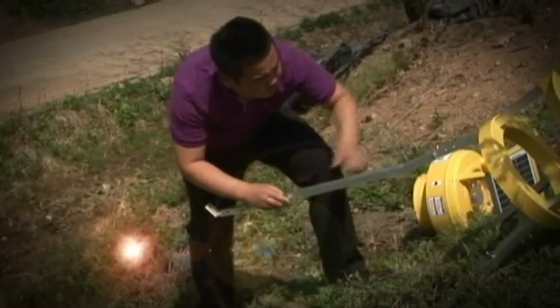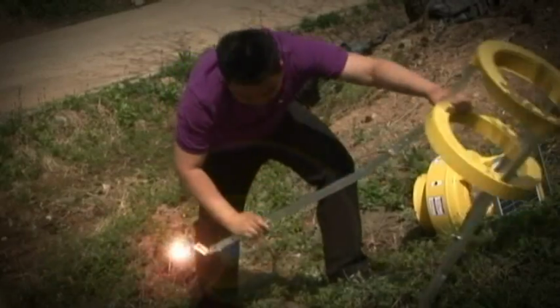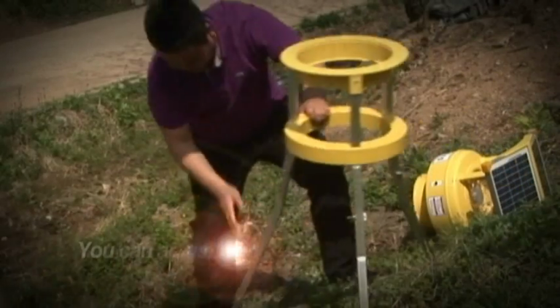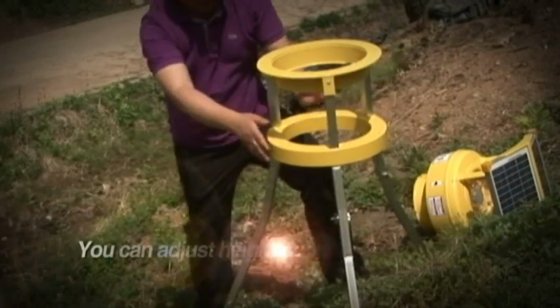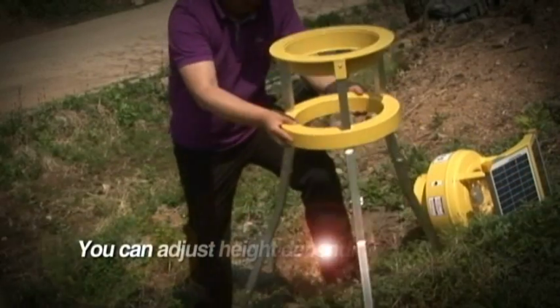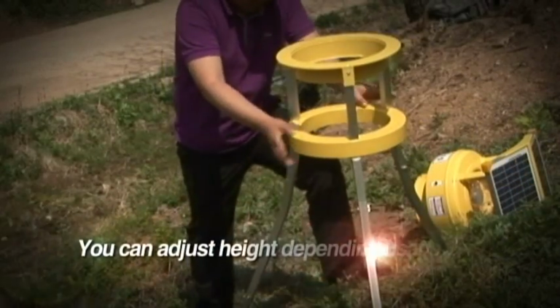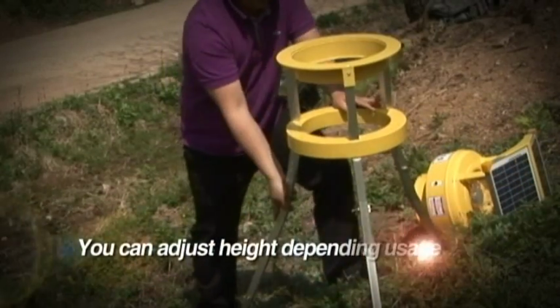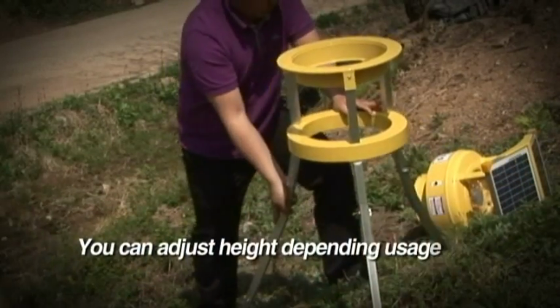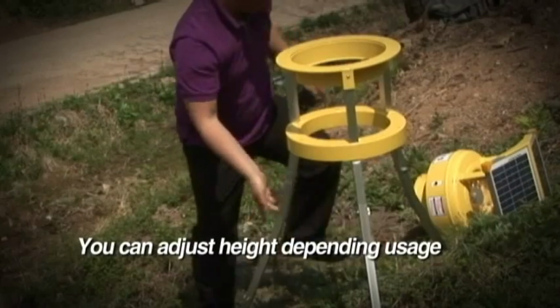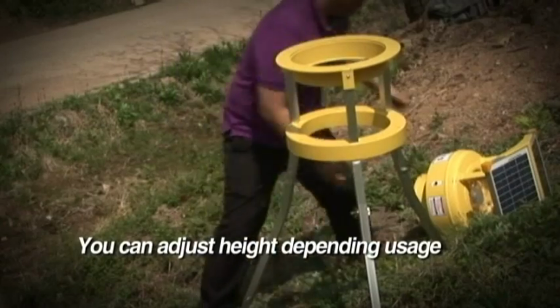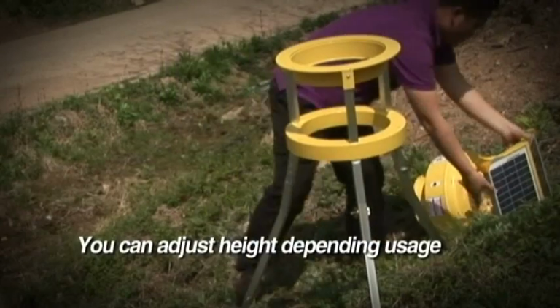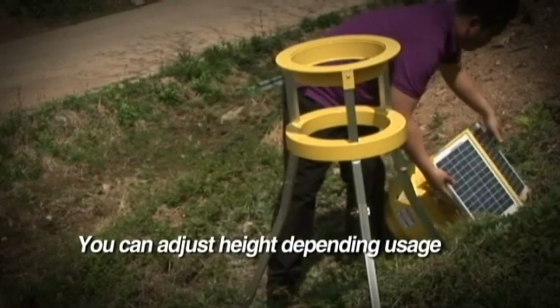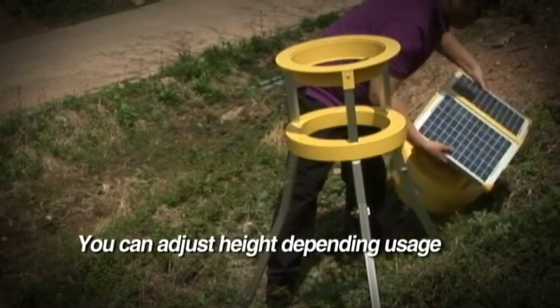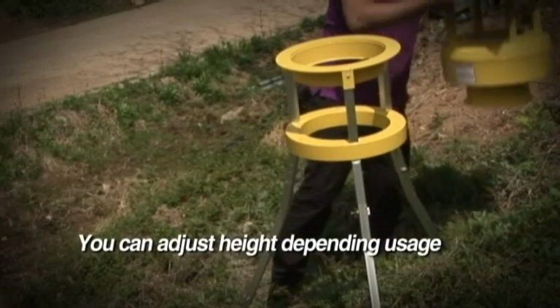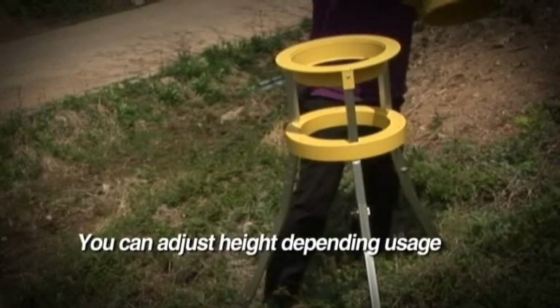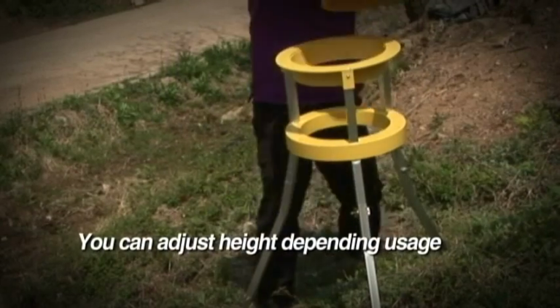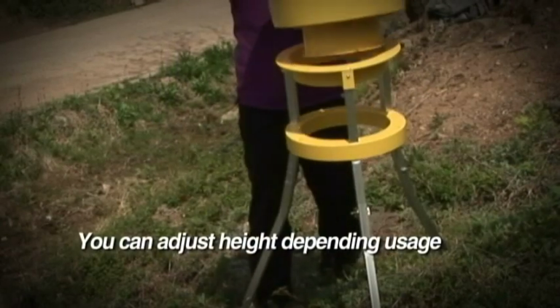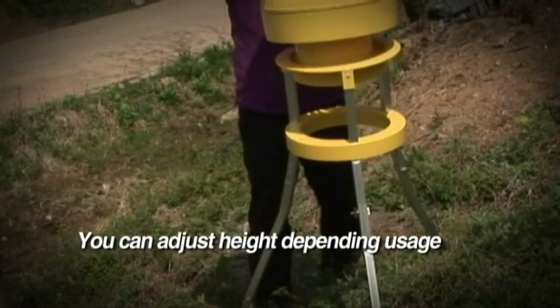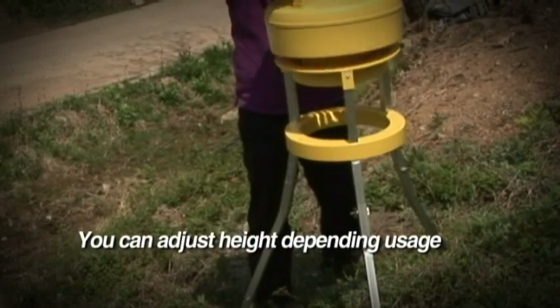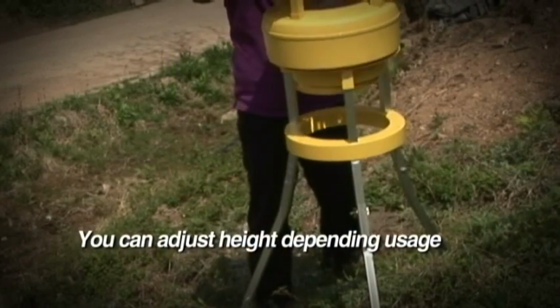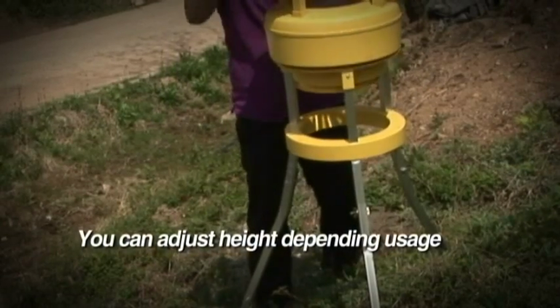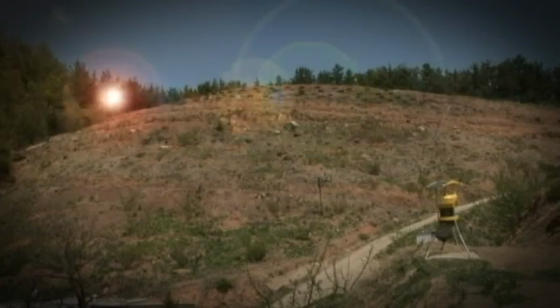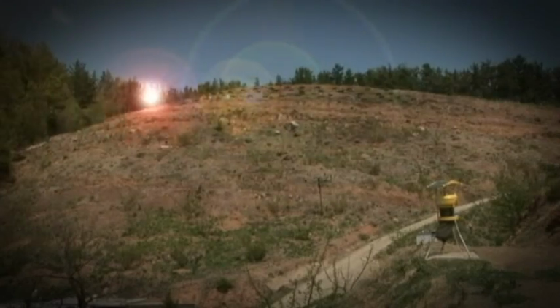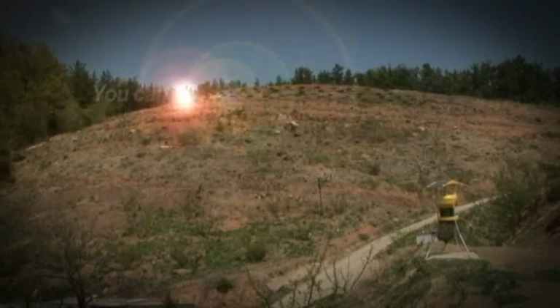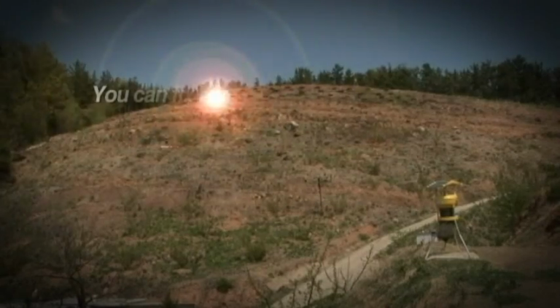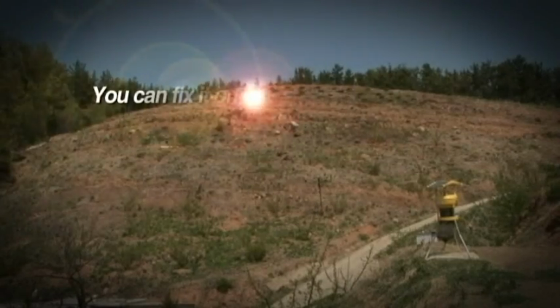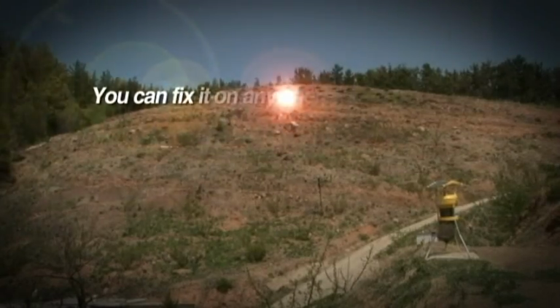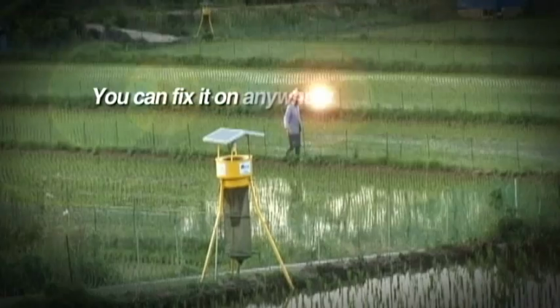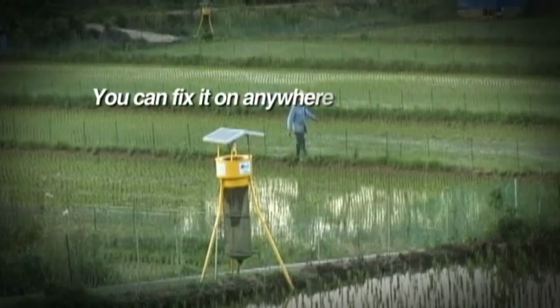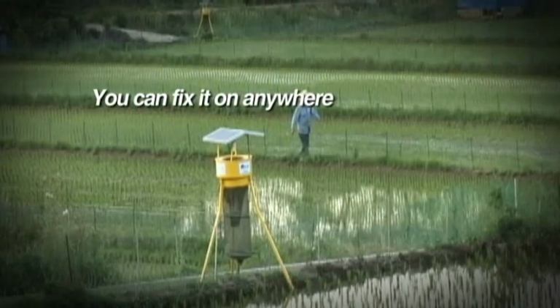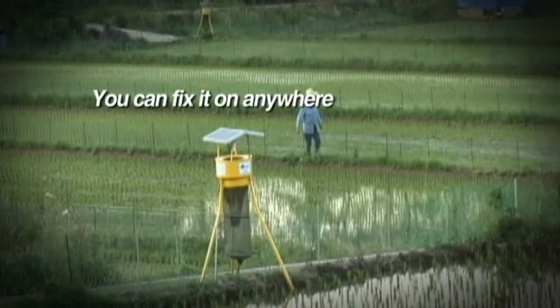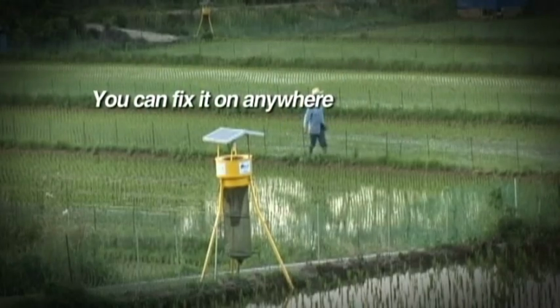Also, you can adjust the height to suit your usage. Since you can adjust the three legs that support the product, you can fix it anywhere, including on a sloping road.